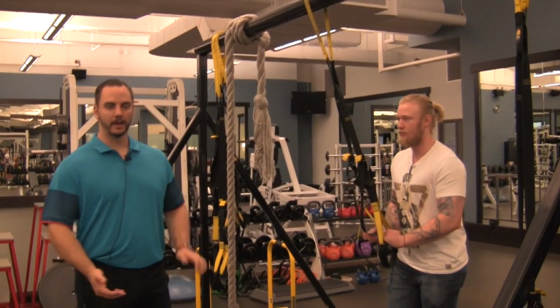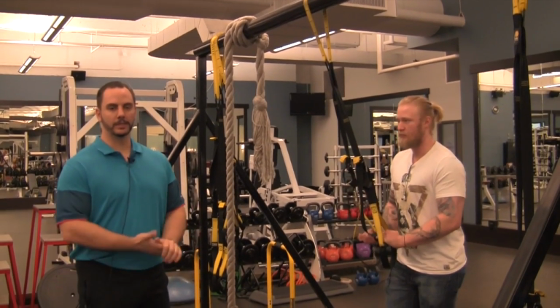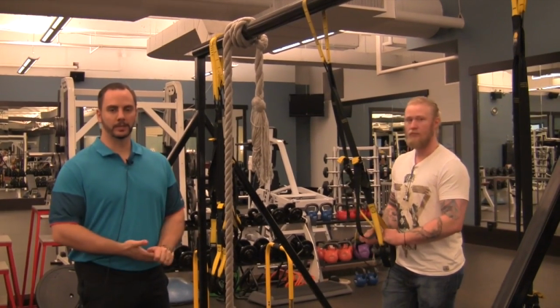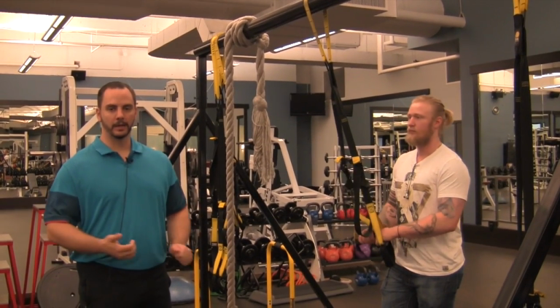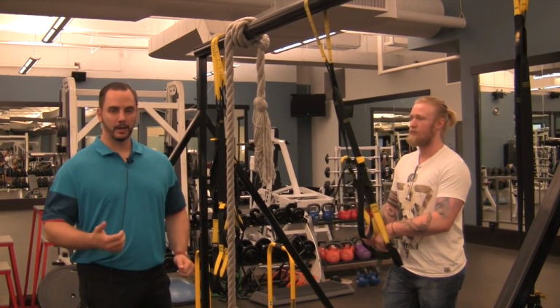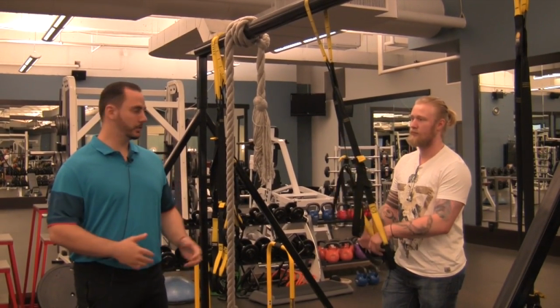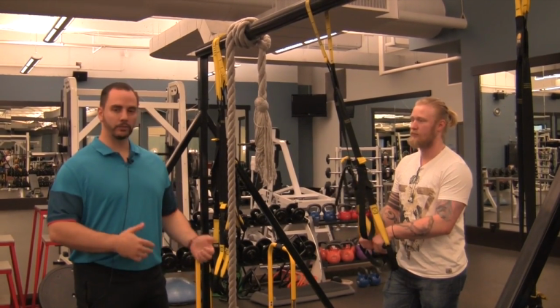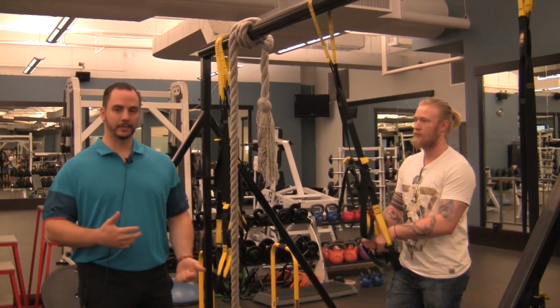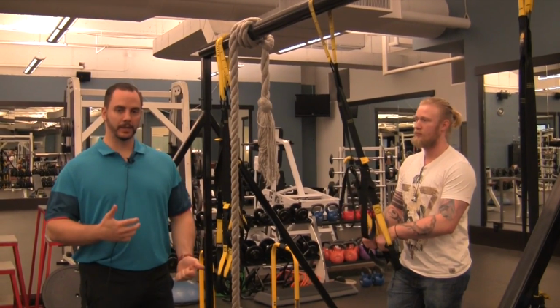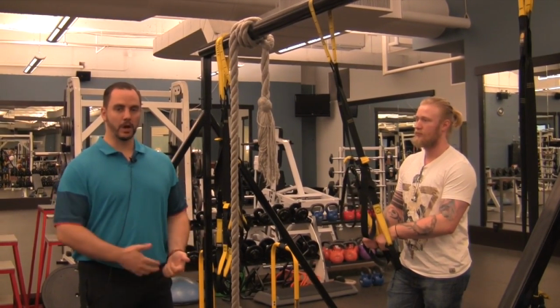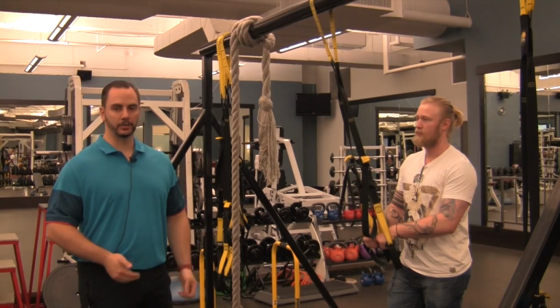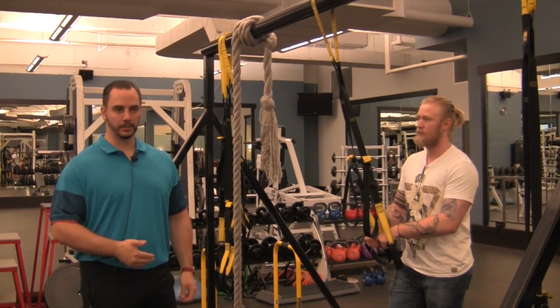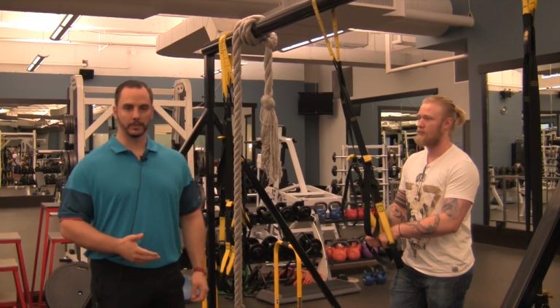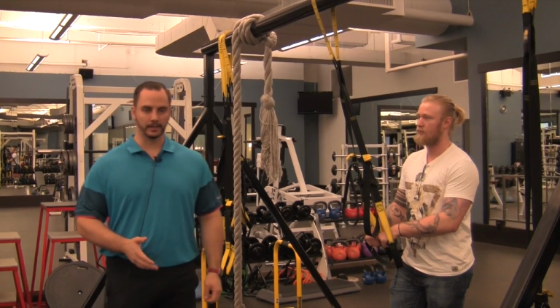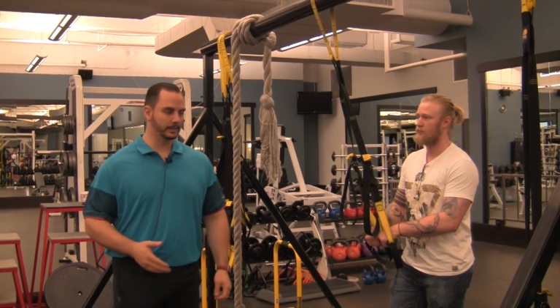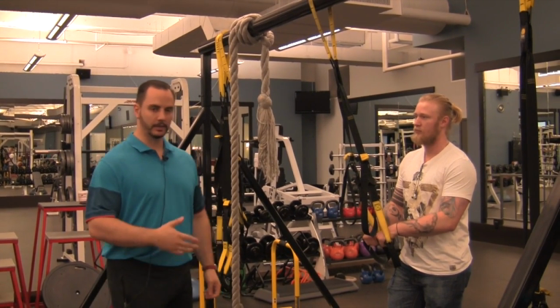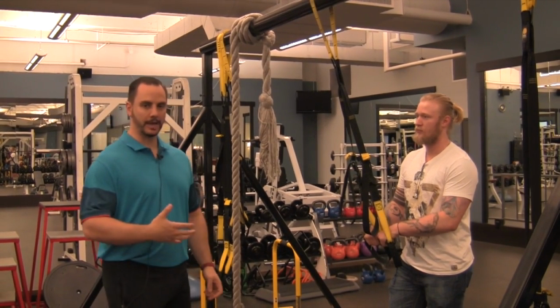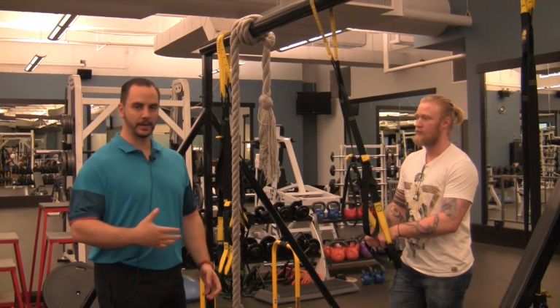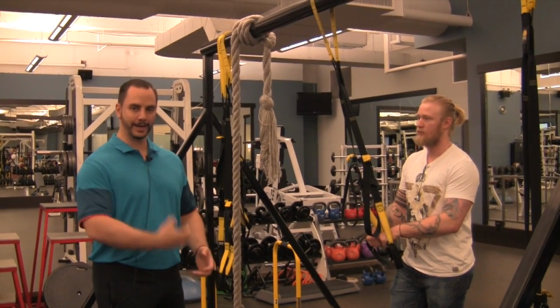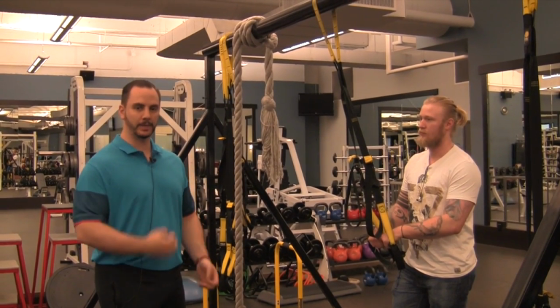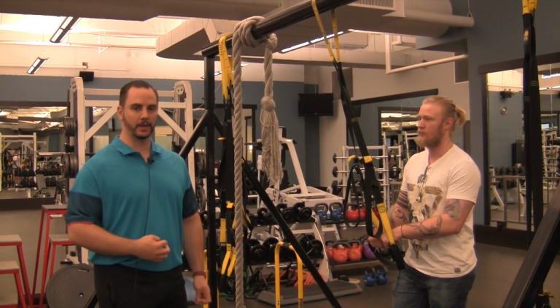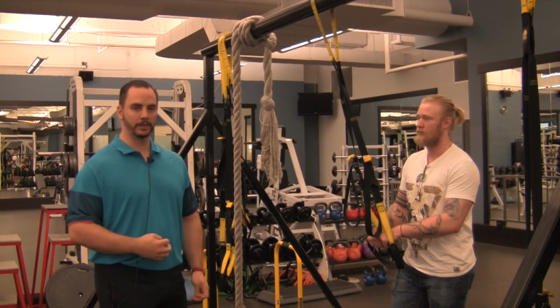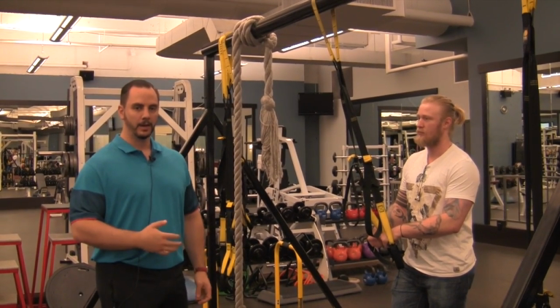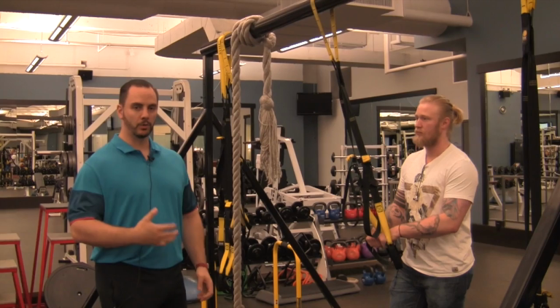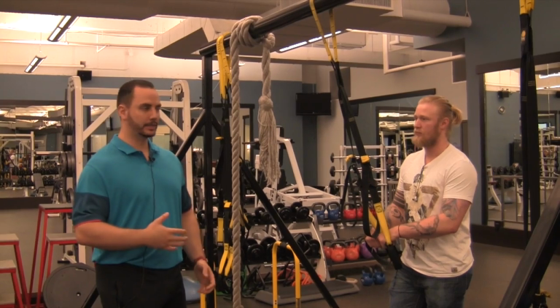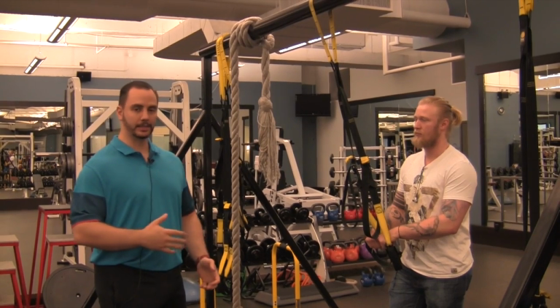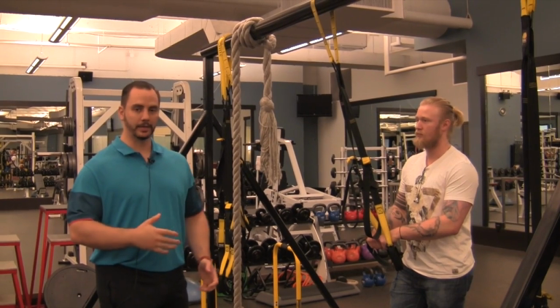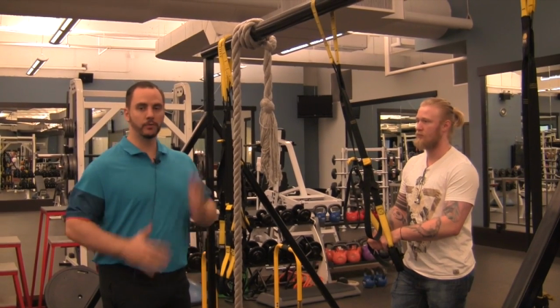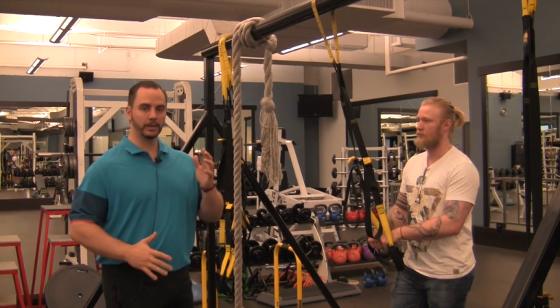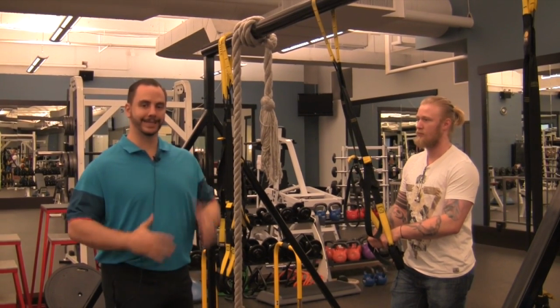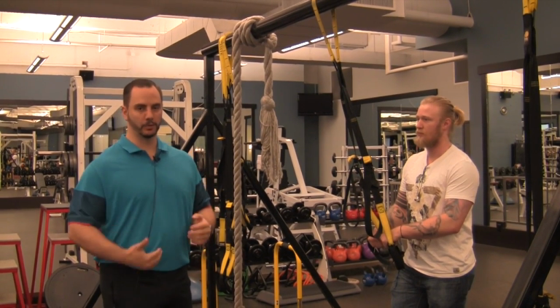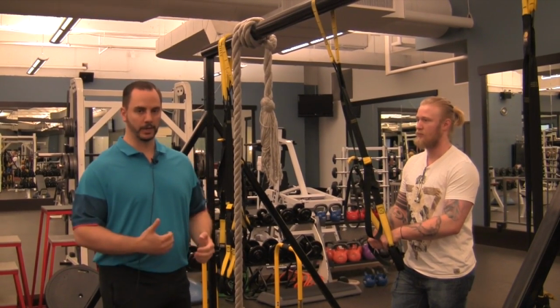Hi everyone, Dean Somerset here. I wanted to show you a reactive stability drop exercise I use with some of my clients. This is something that has very quick speed development, but the goal isn't necessarily to move quickly — it's to resist moving quickly.